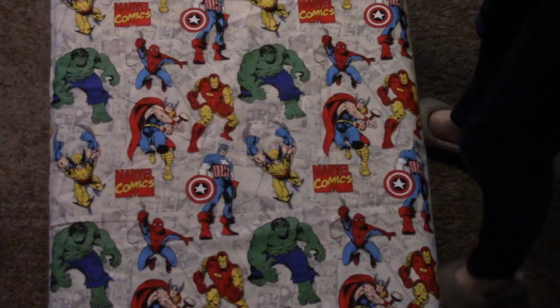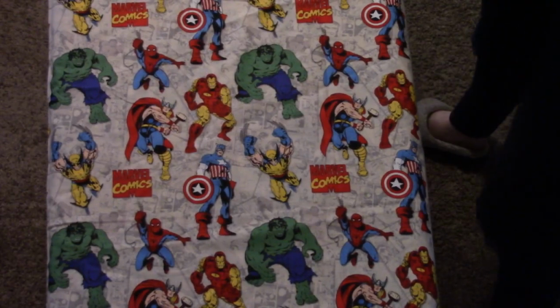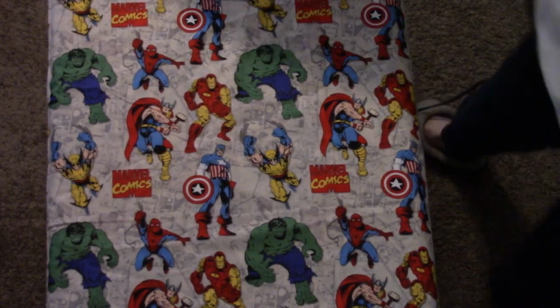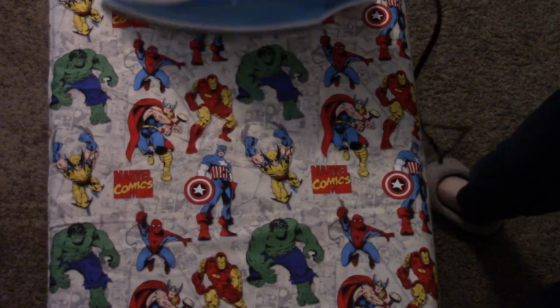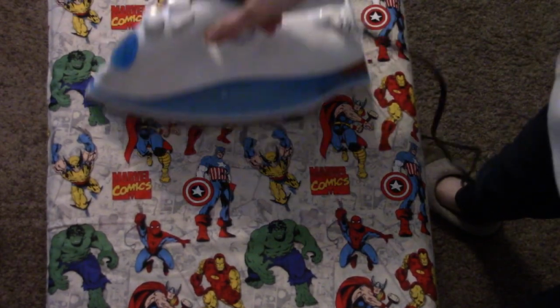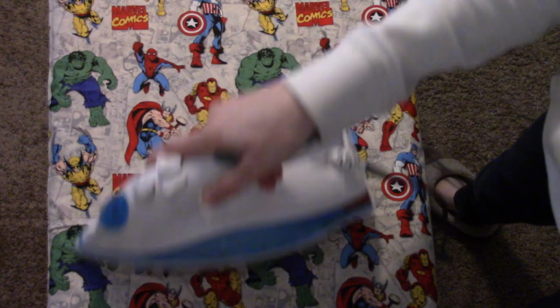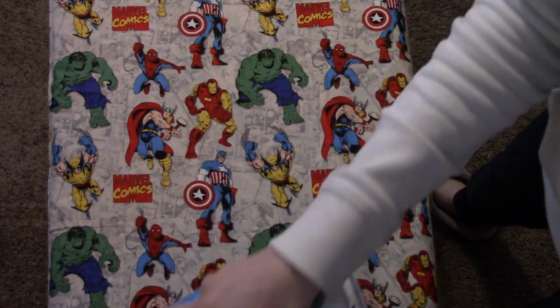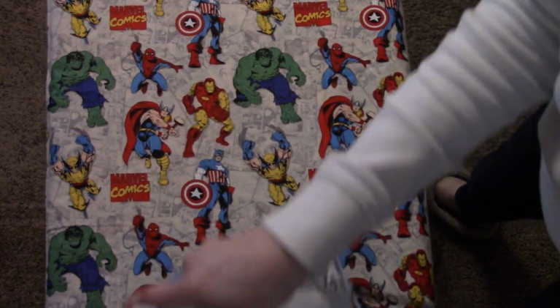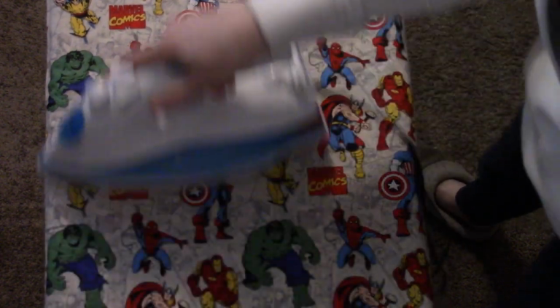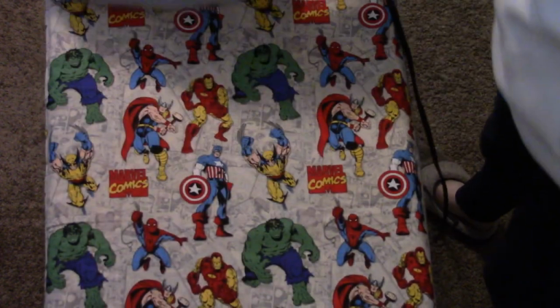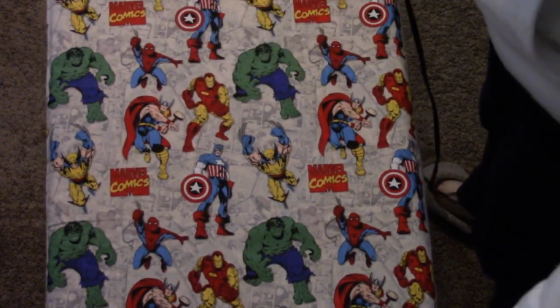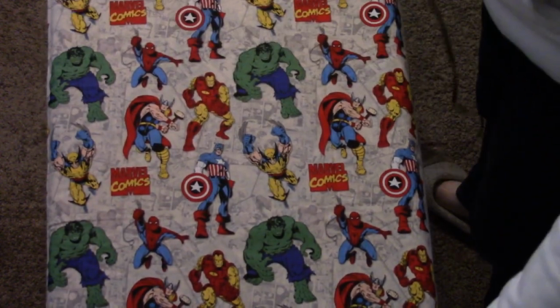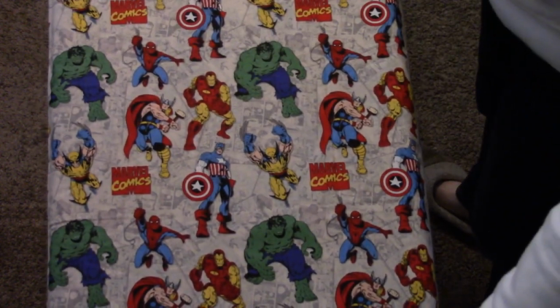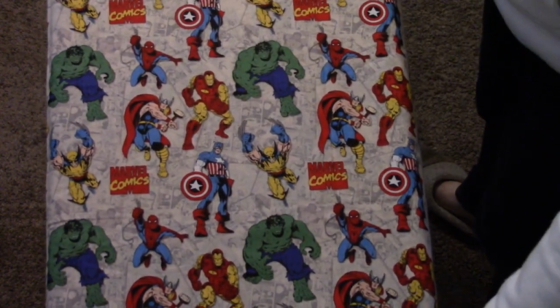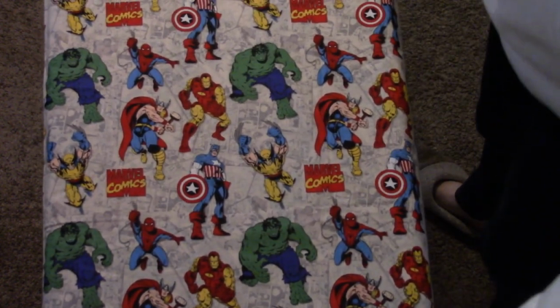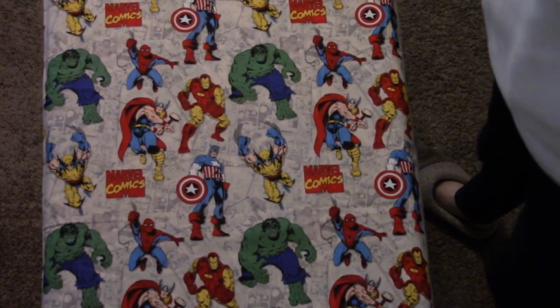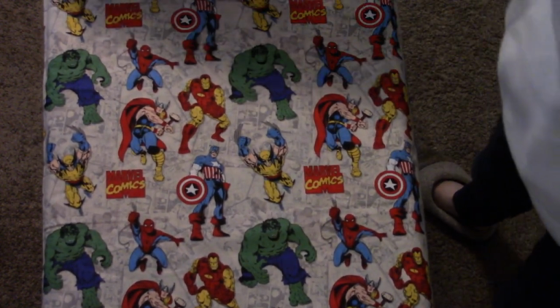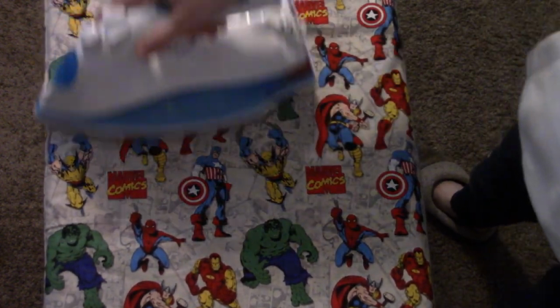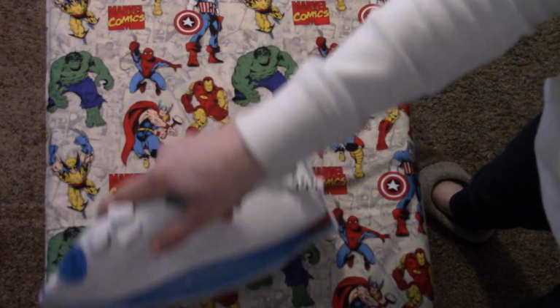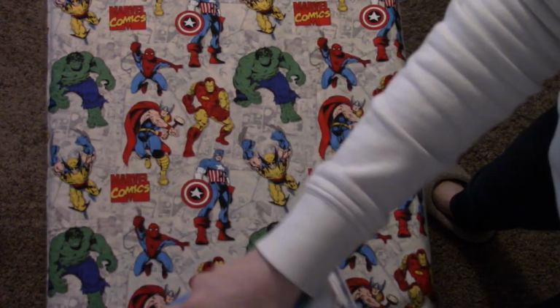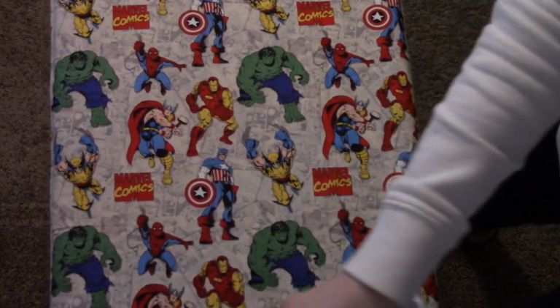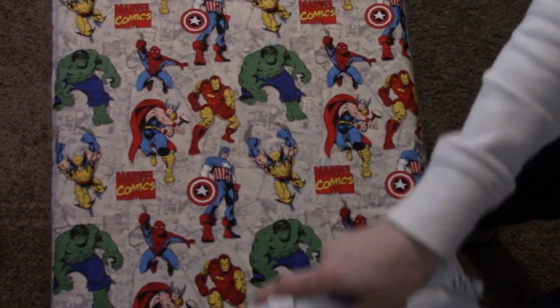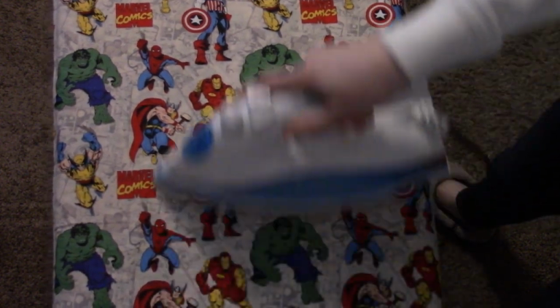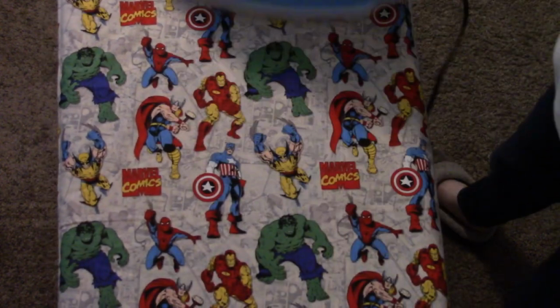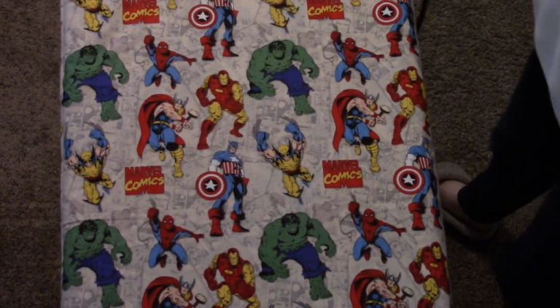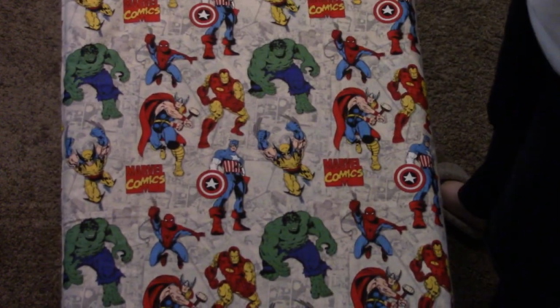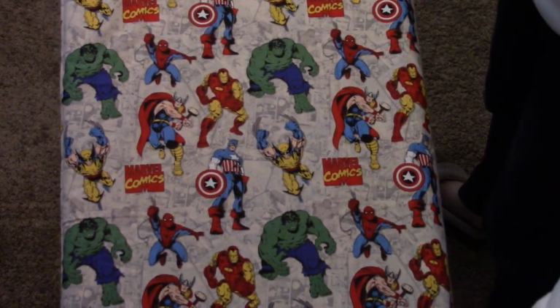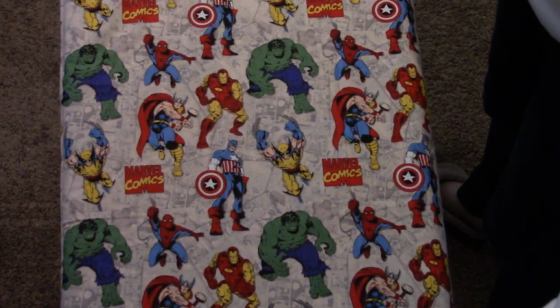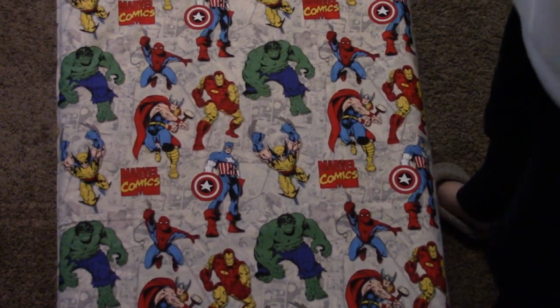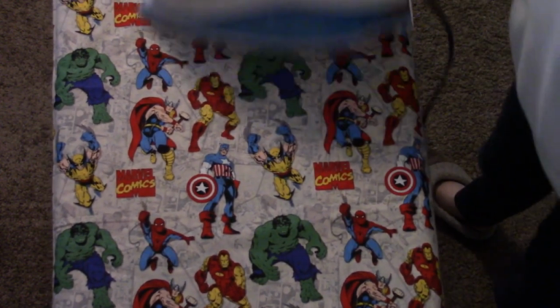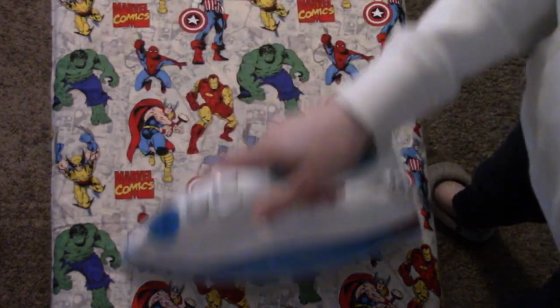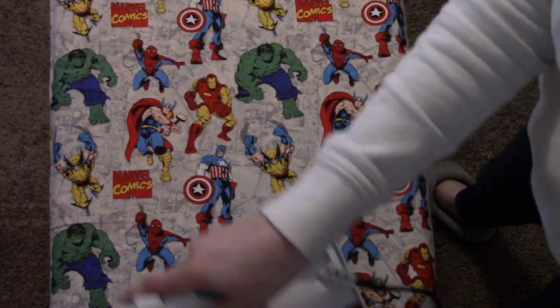I got this licensed fabric in a pre-cut yard from Walmart. They had a bunch of different franchises, so that would be a good way to find some fun fabric if you want to, but you can use literally any quilter's cotton you have lying around. Of course I start by ironing the fabric.